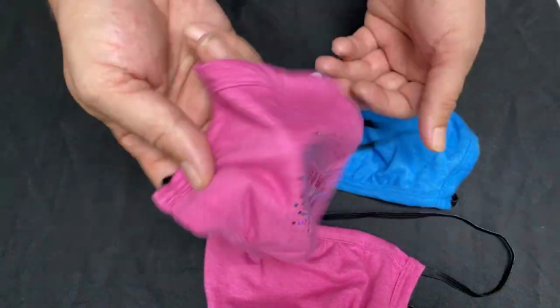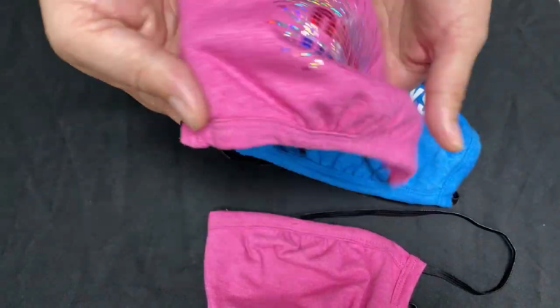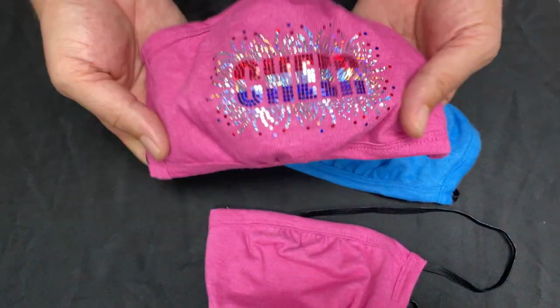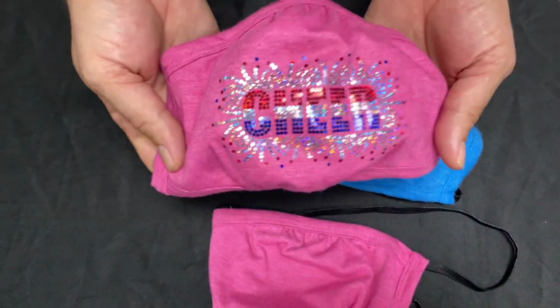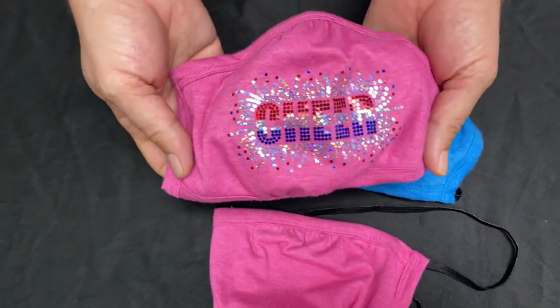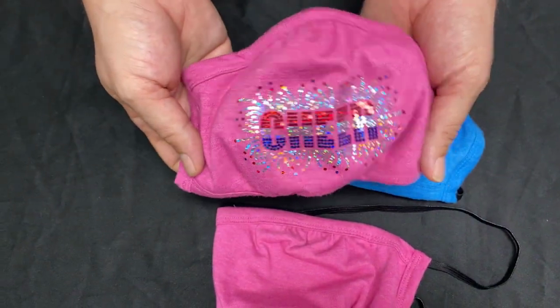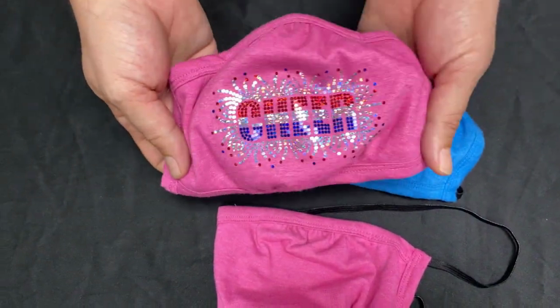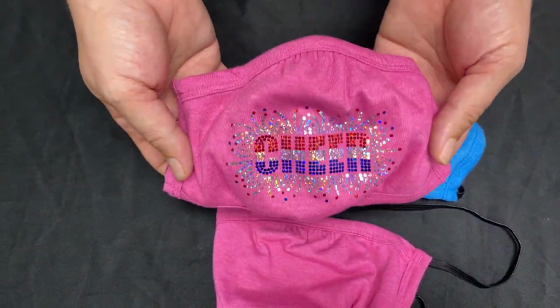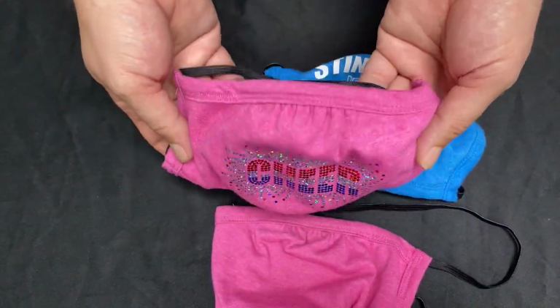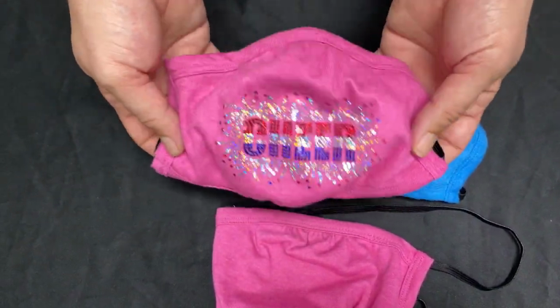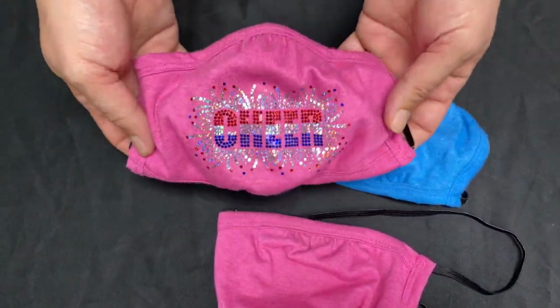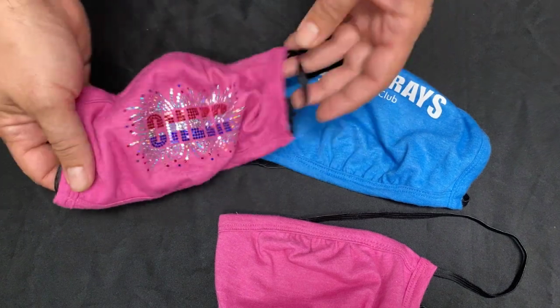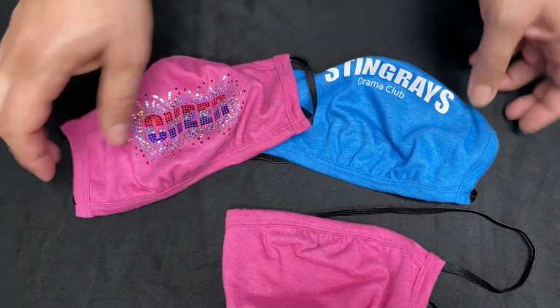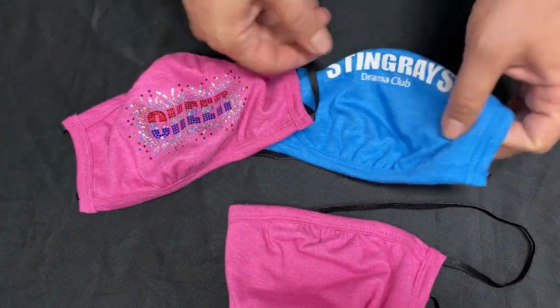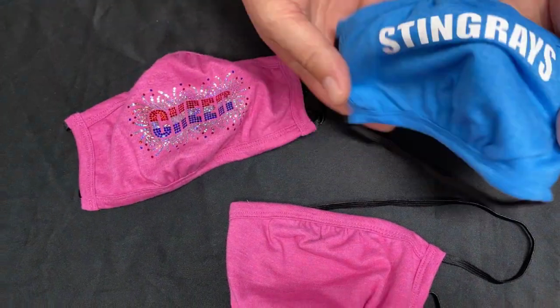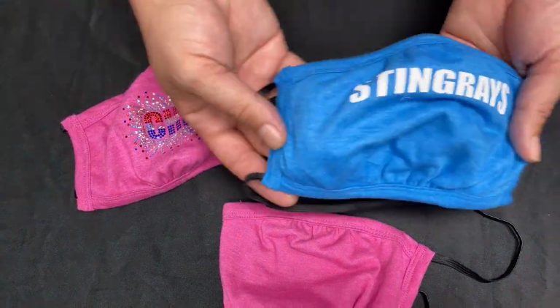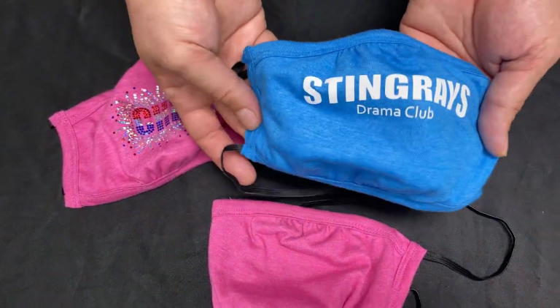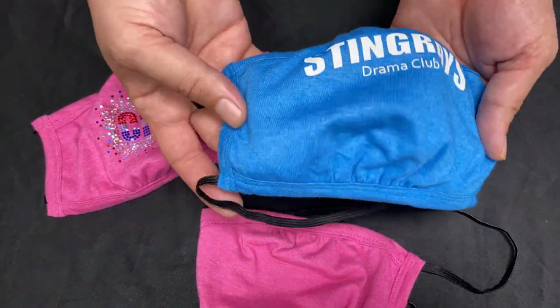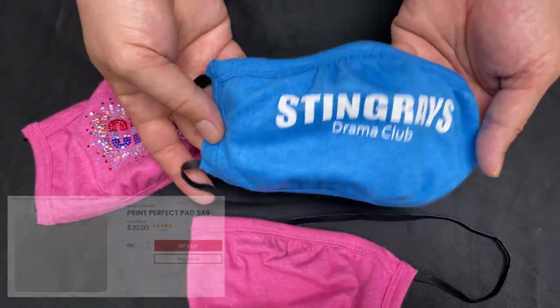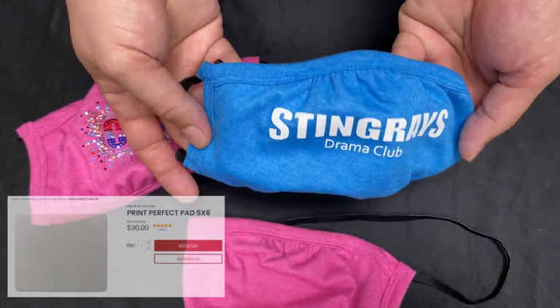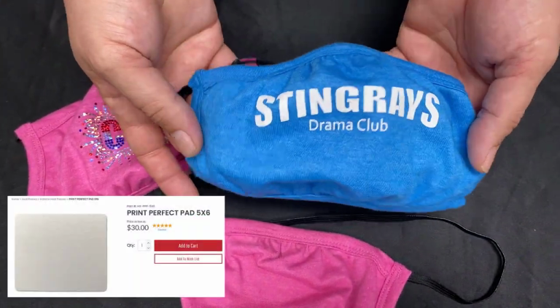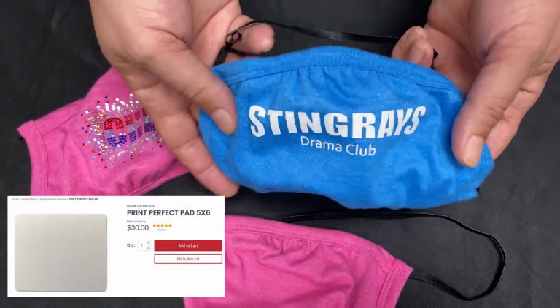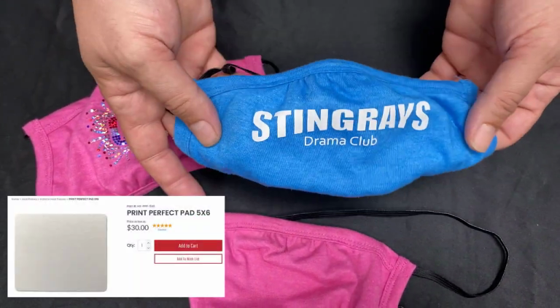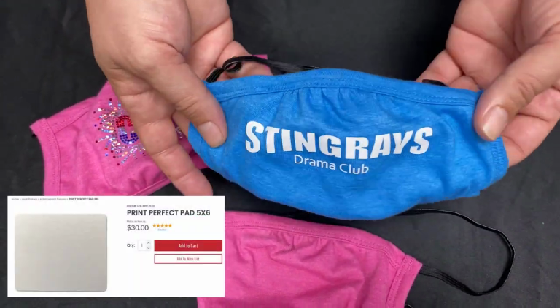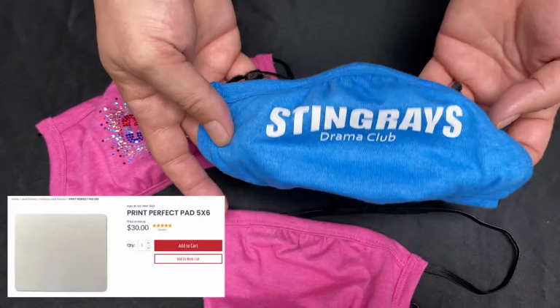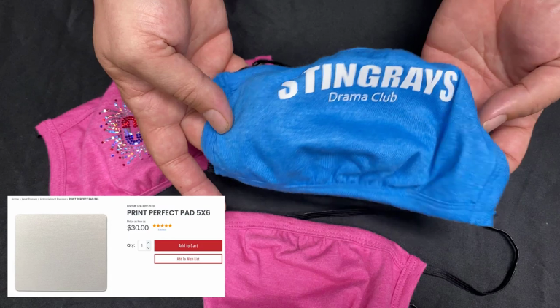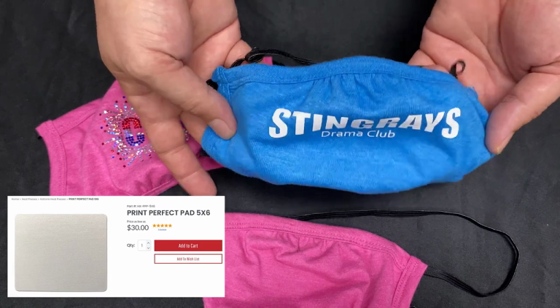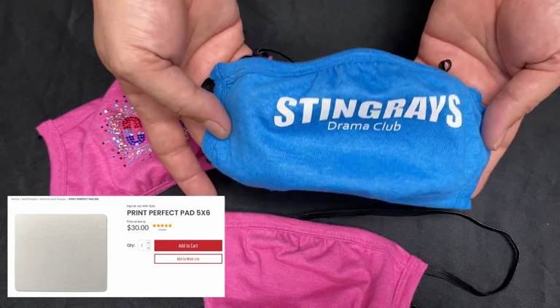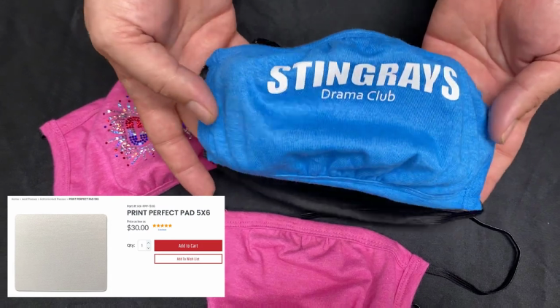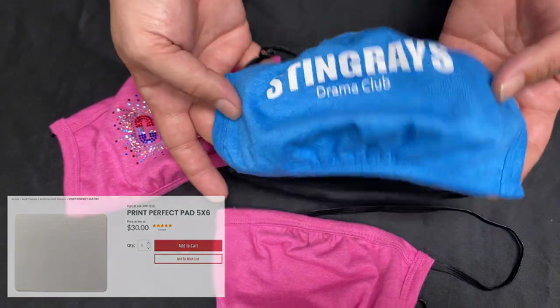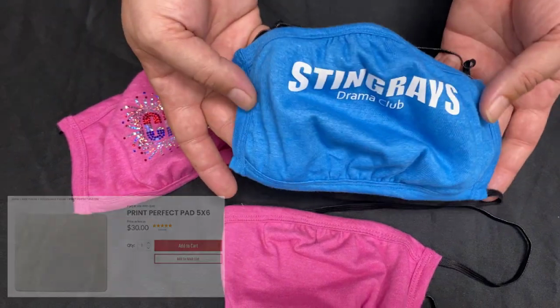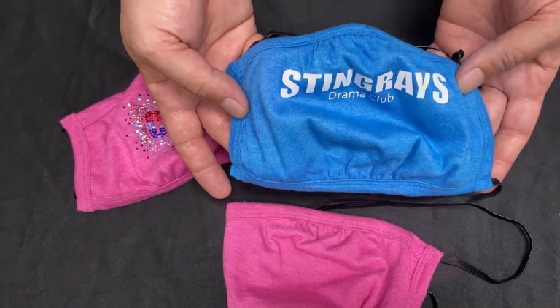One of the recommendations we have for decorating these is either to use a cap press or to stack up some perfect print pads and cut them into shape.